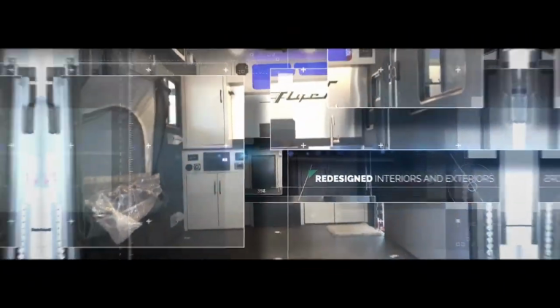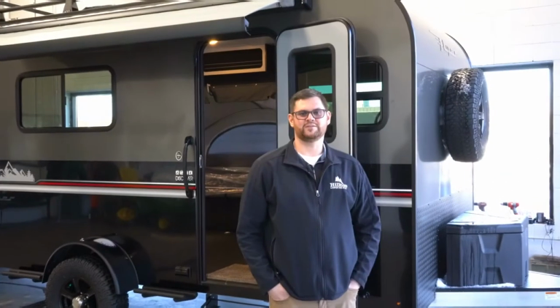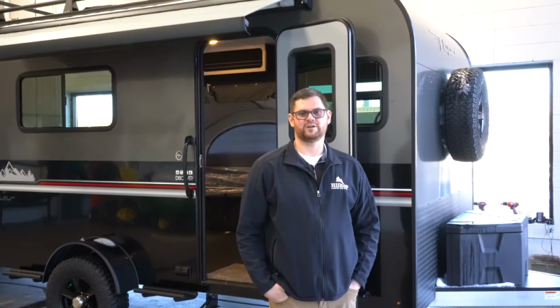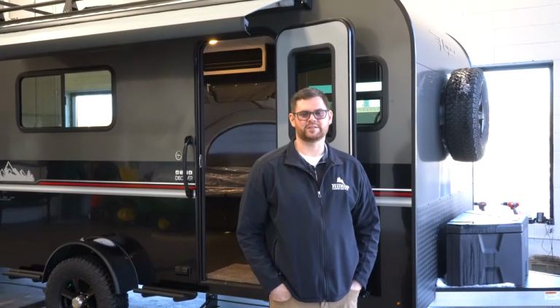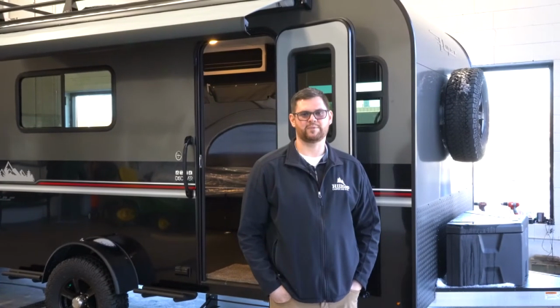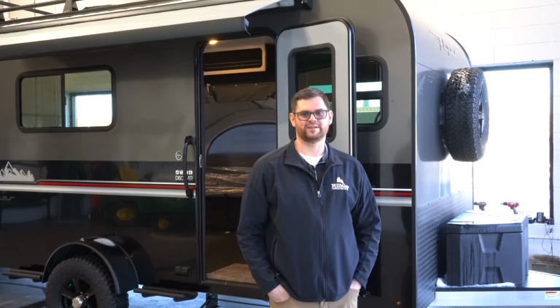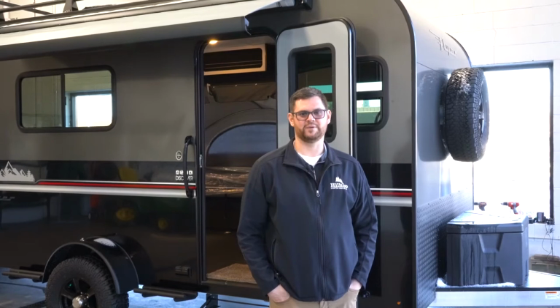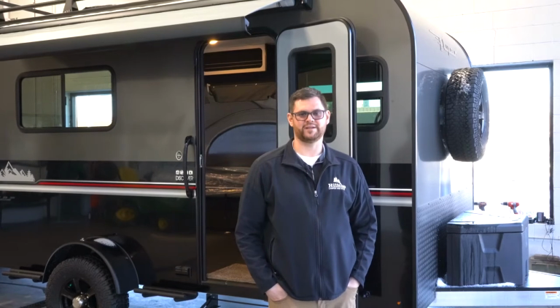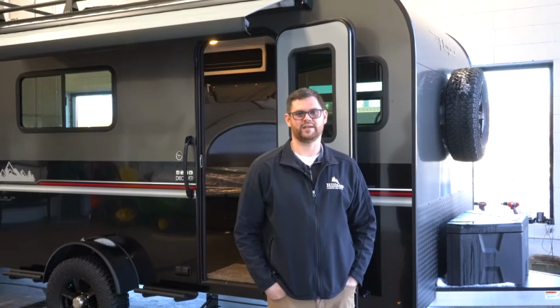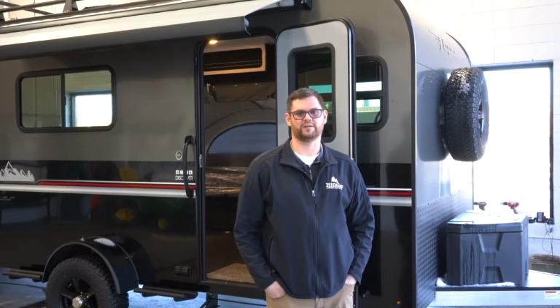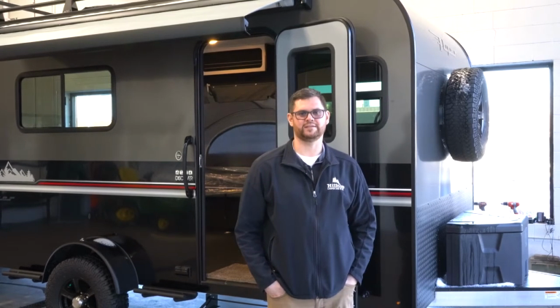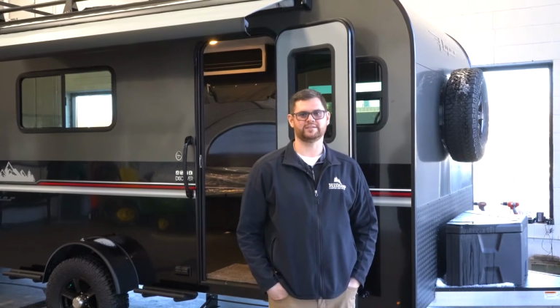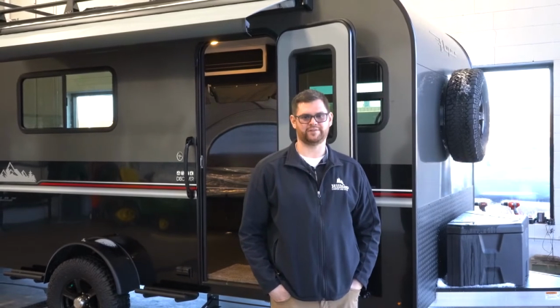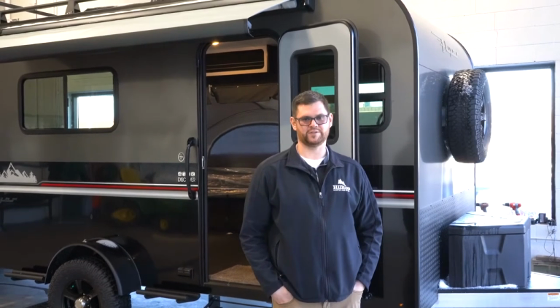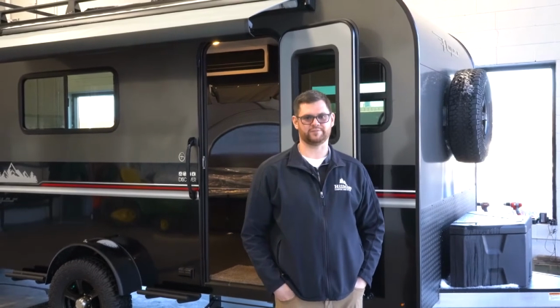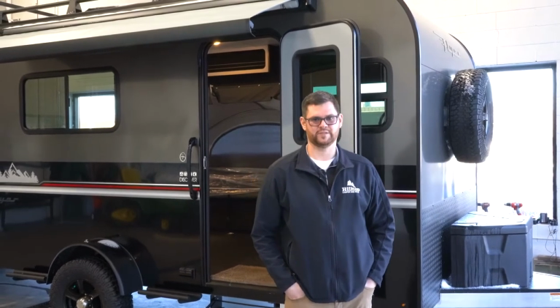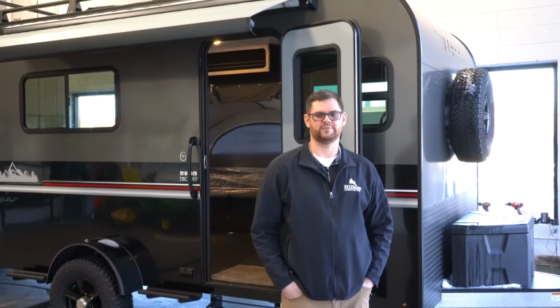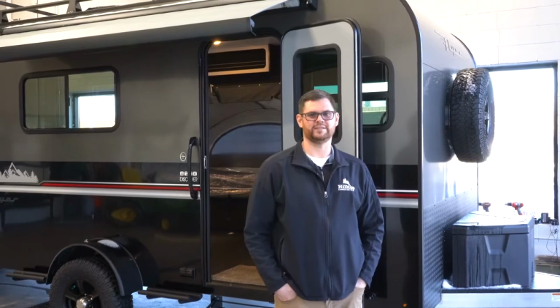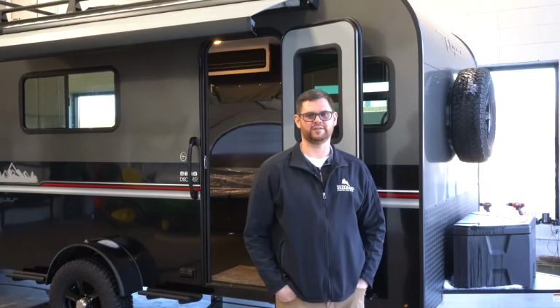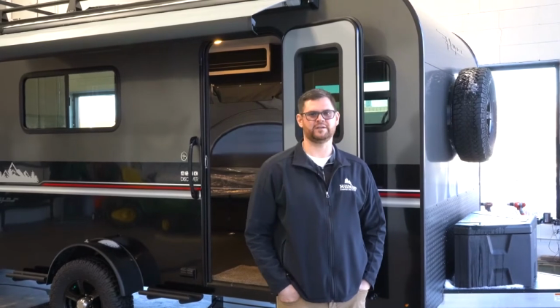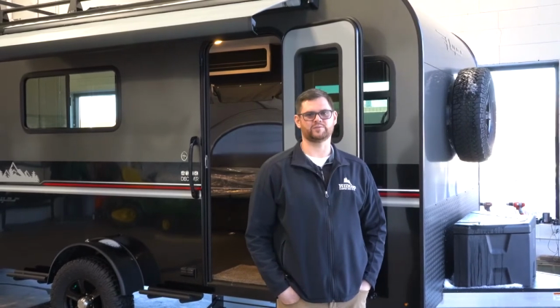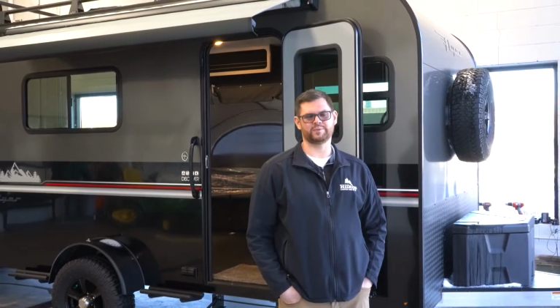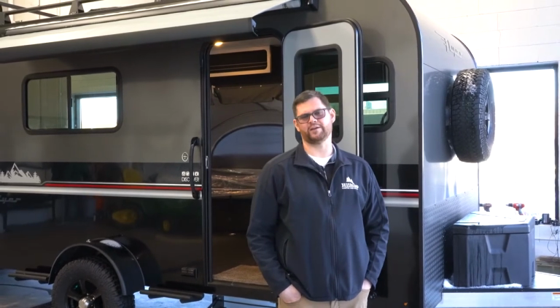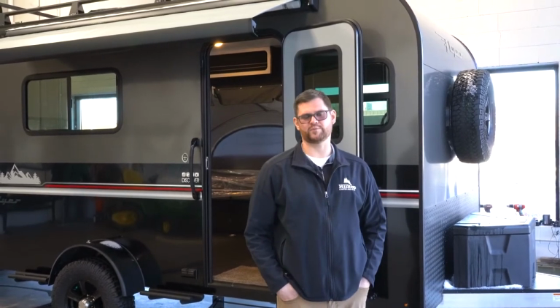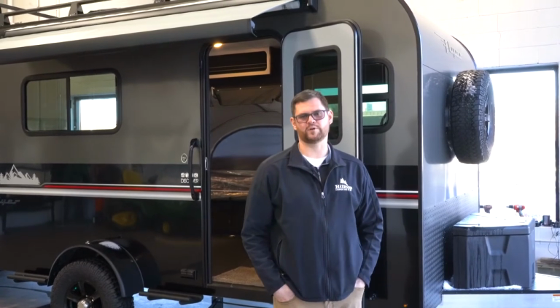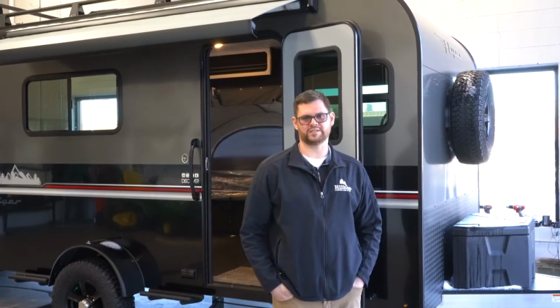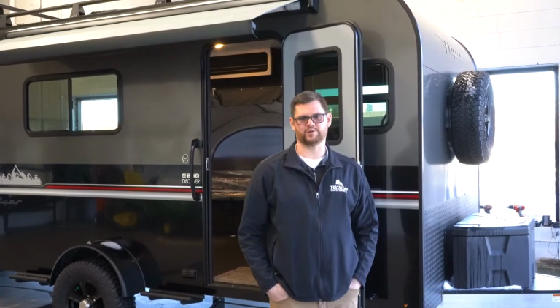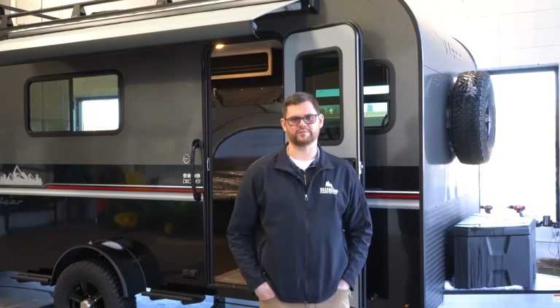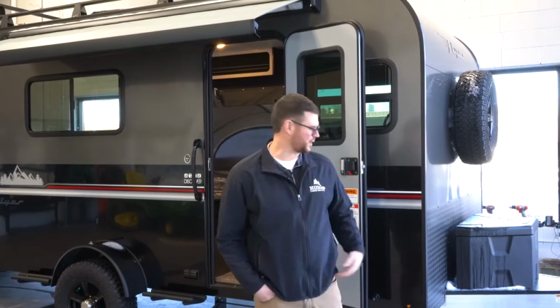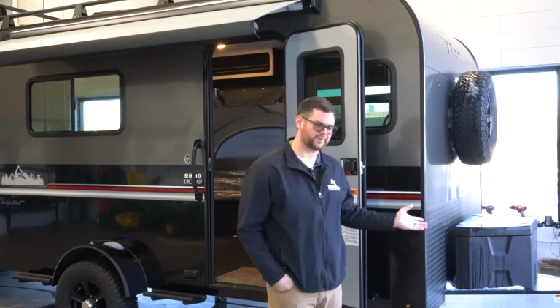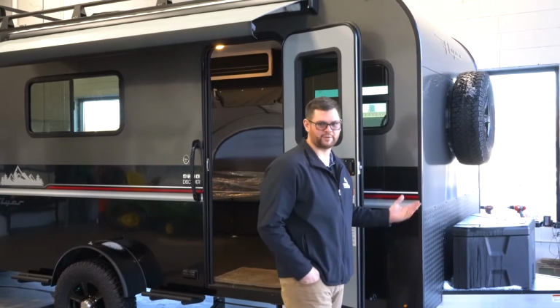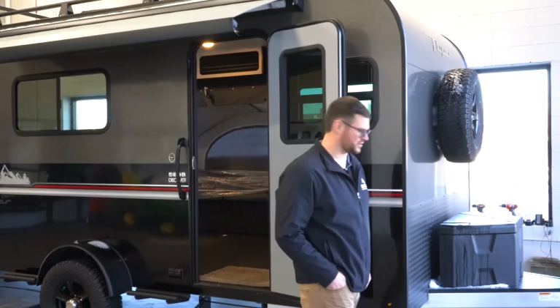Hello again, Joe with Hilltop Camper and RV here in Fridley, Minnesota. Today we're going to look at the INTECH Flyer Discover. It's about 18 feet long and, depending on how you have it equipped, 2,400 to 2,700 pounds. We're going to start at the front like we always do.